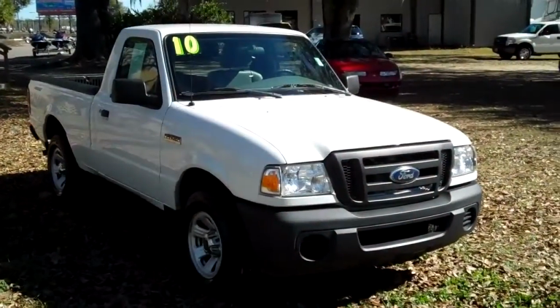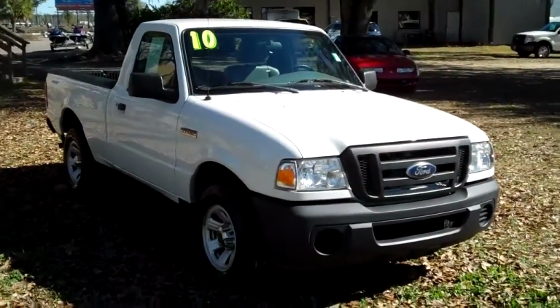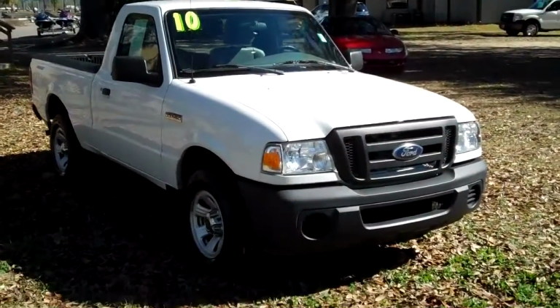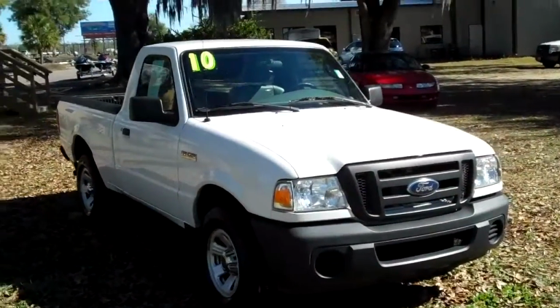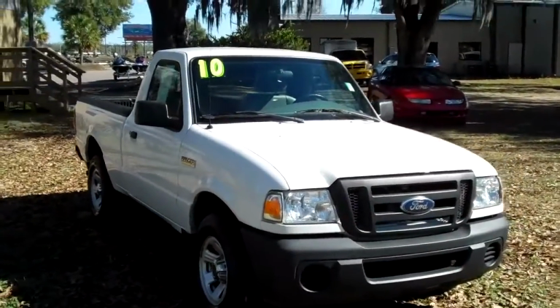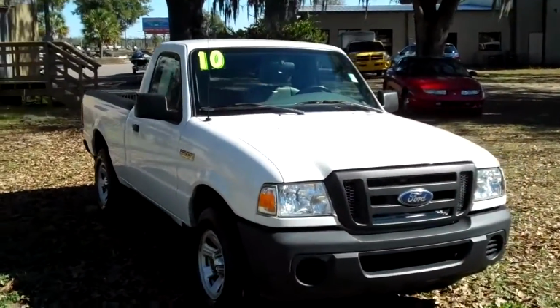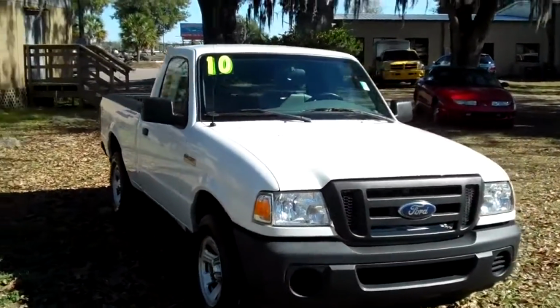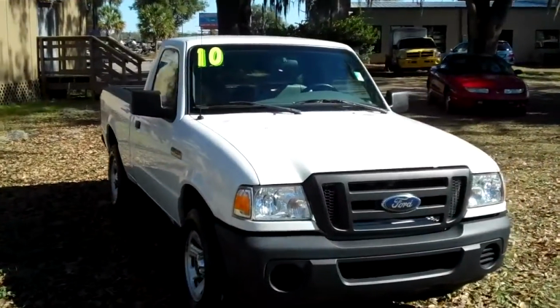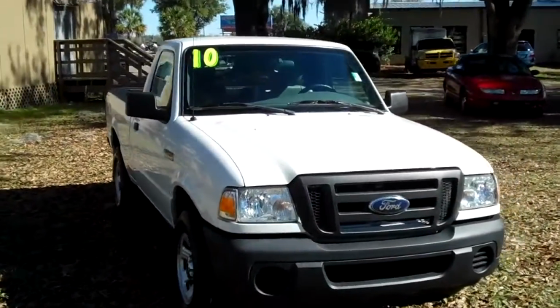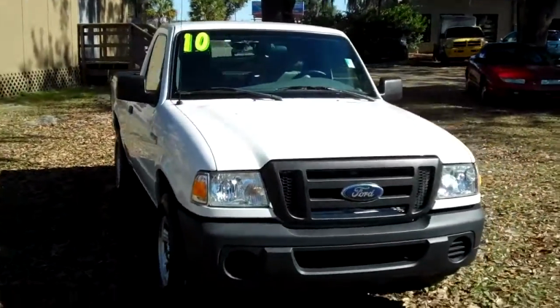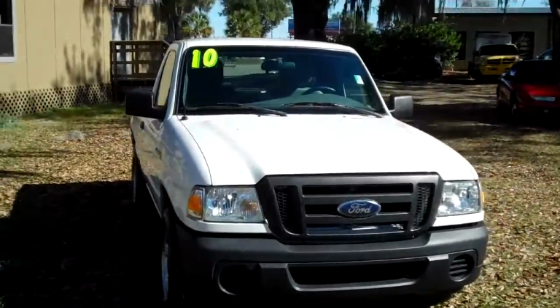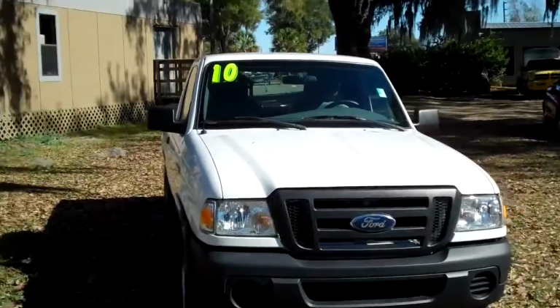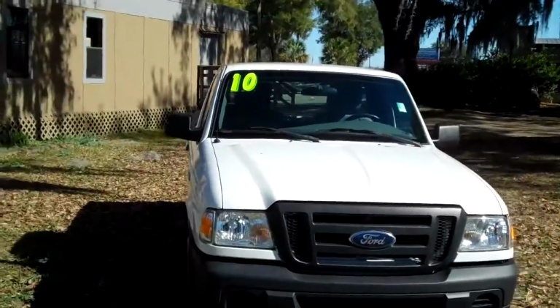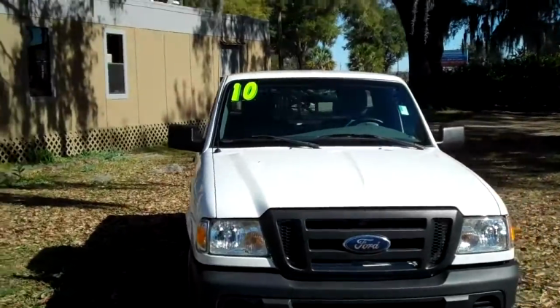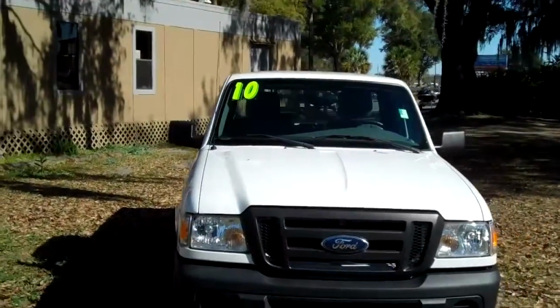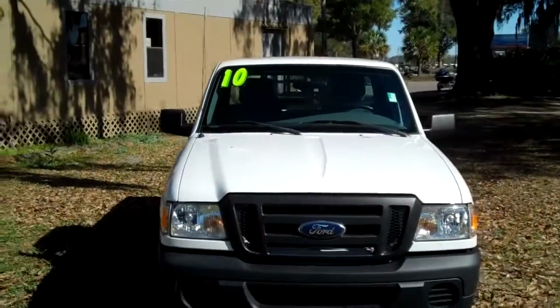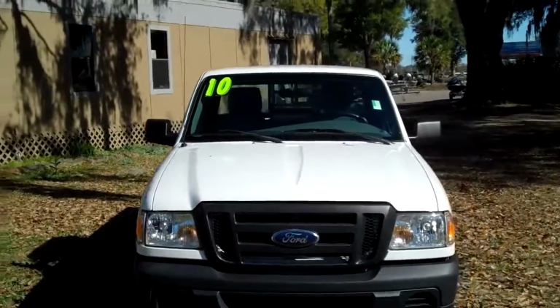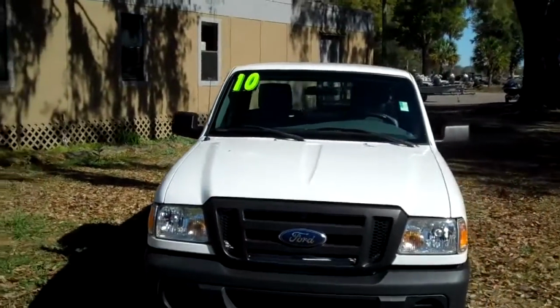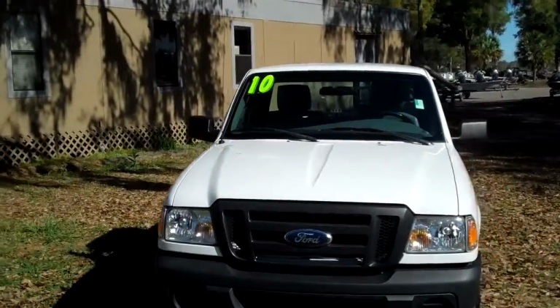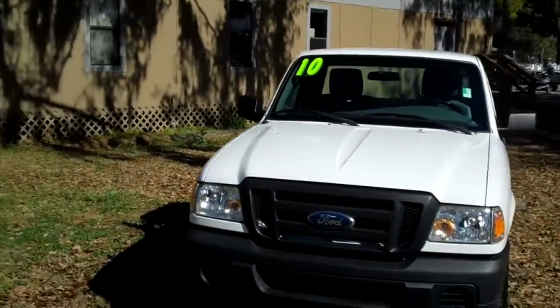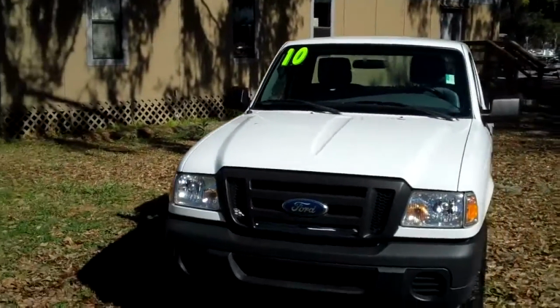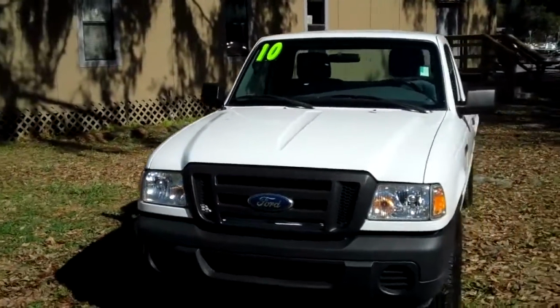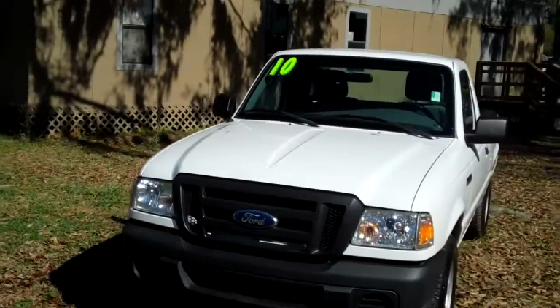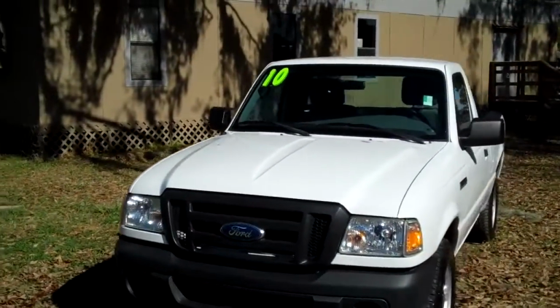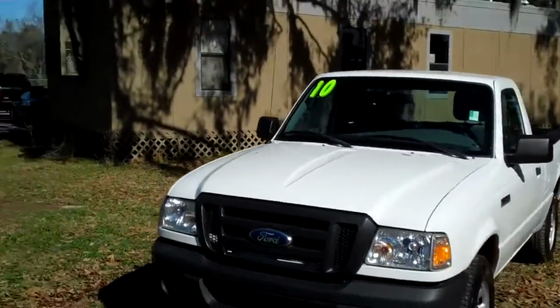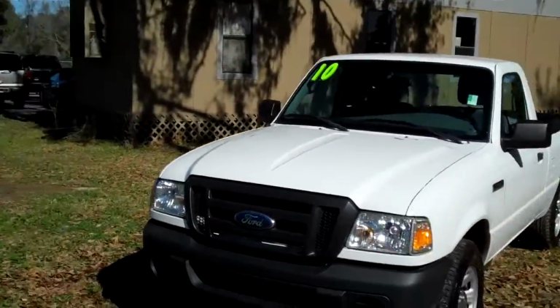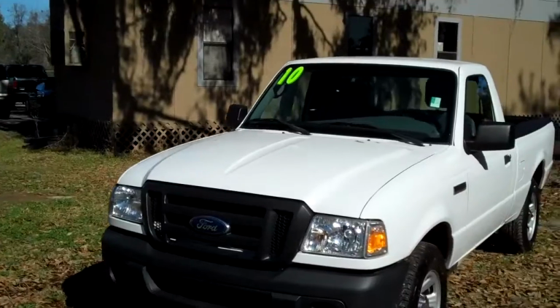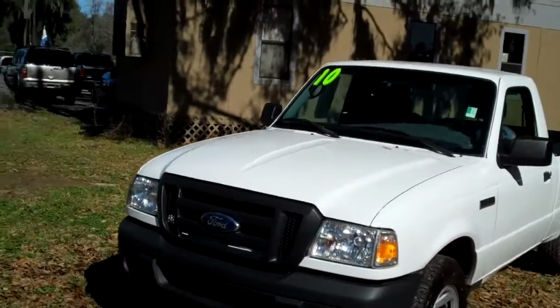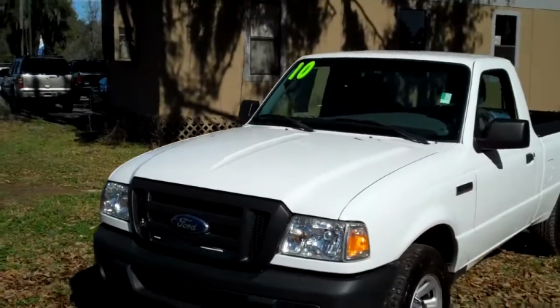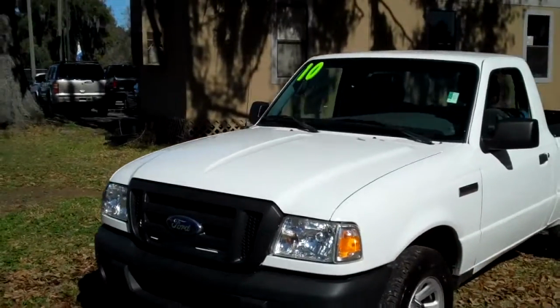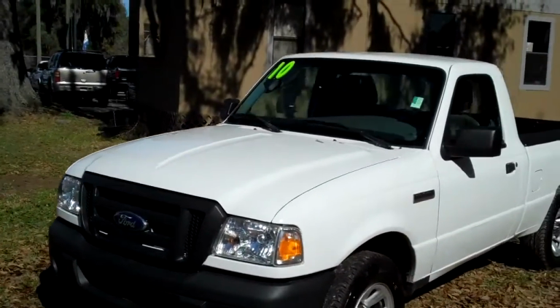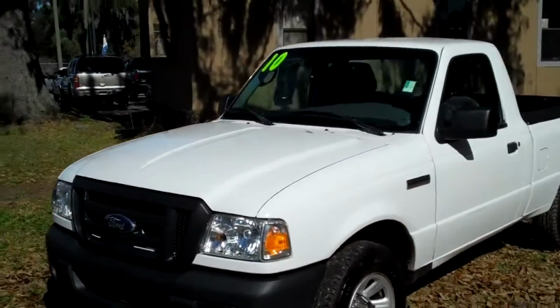Hello again, it's Jen here with a 2010 Ford Ranger. I'd also like to remind you to visit our website SantaFeFord.com — you can check out our entire inventory online 24/7.